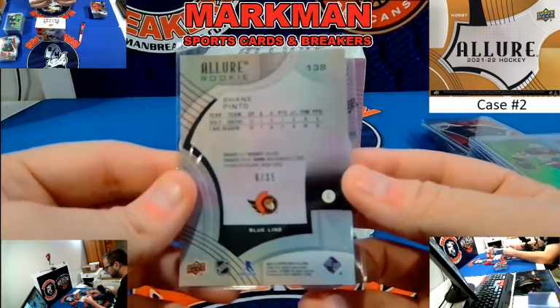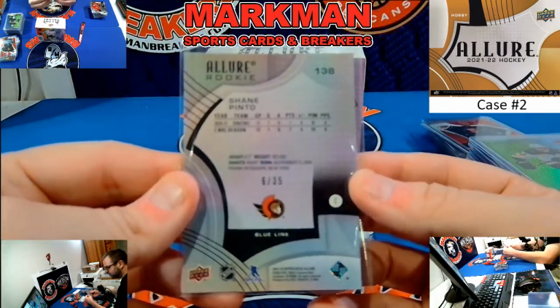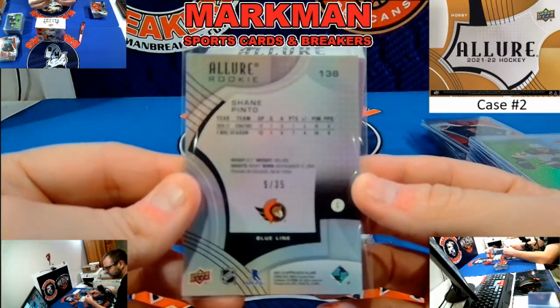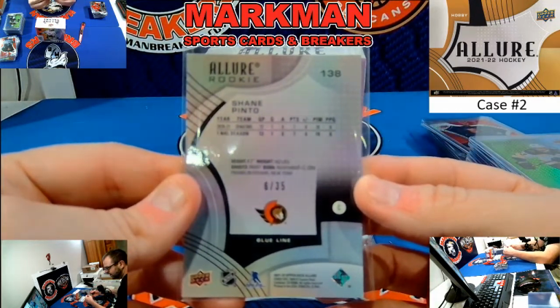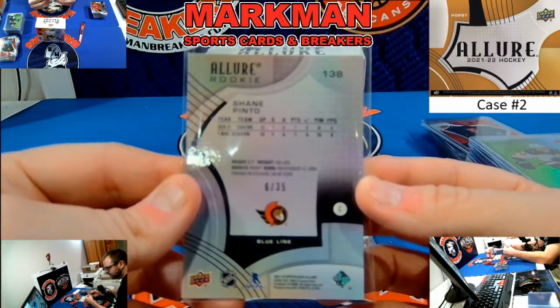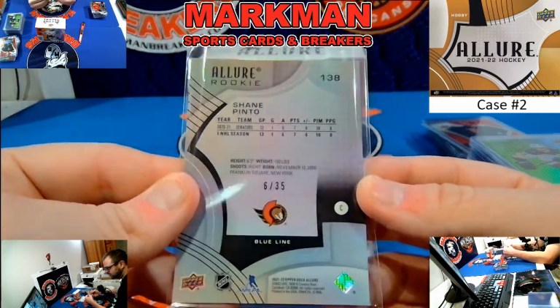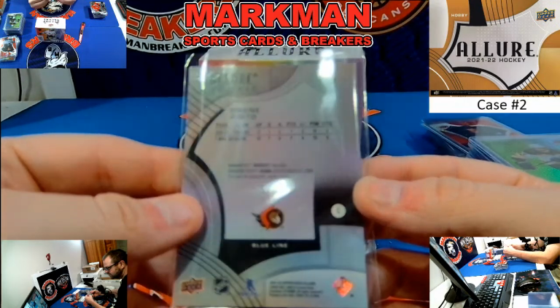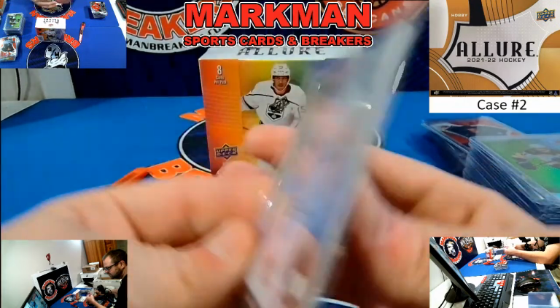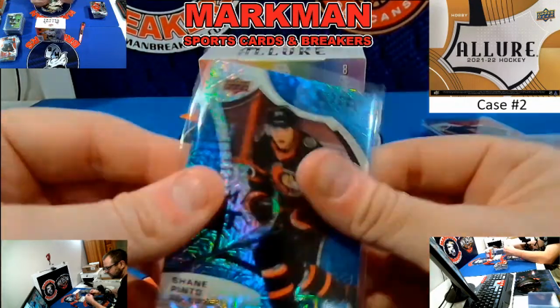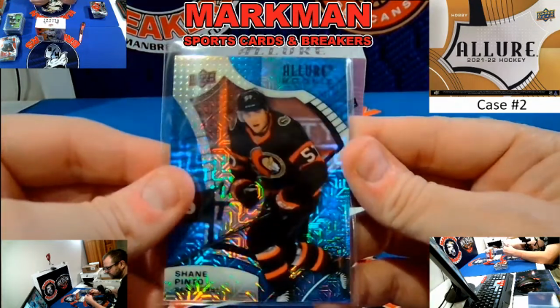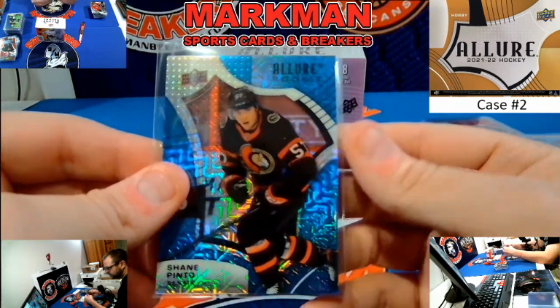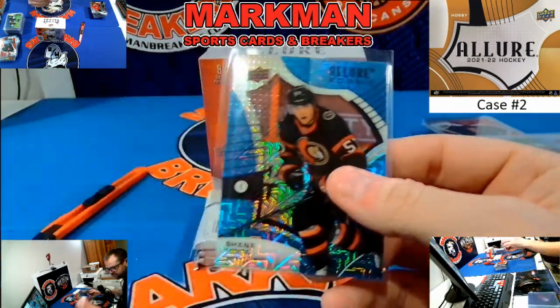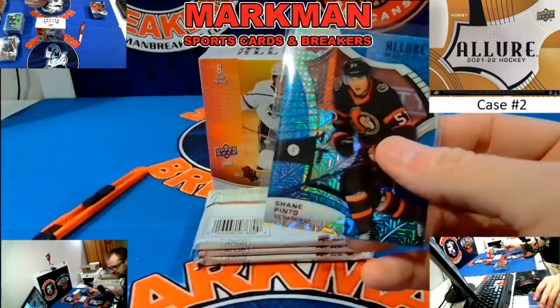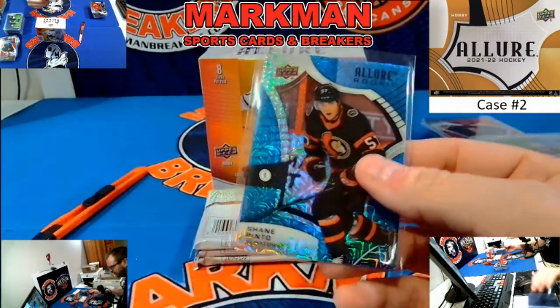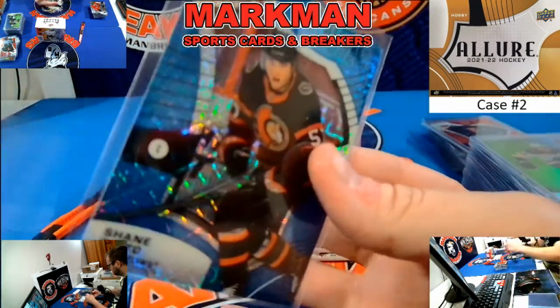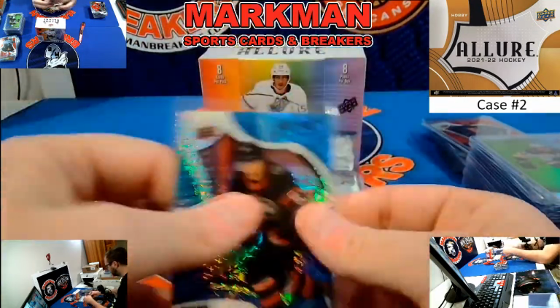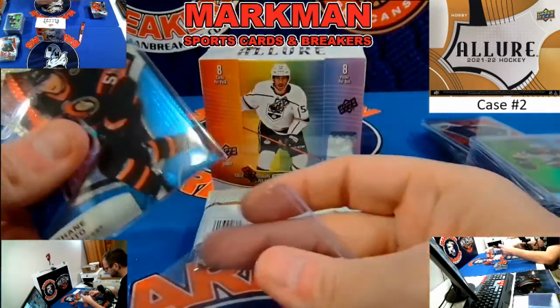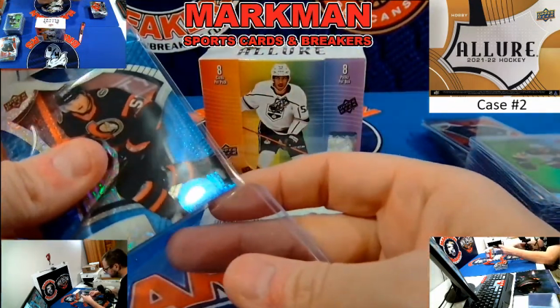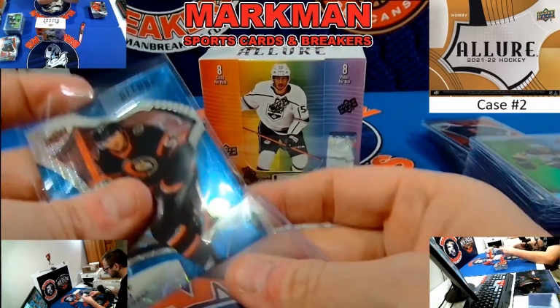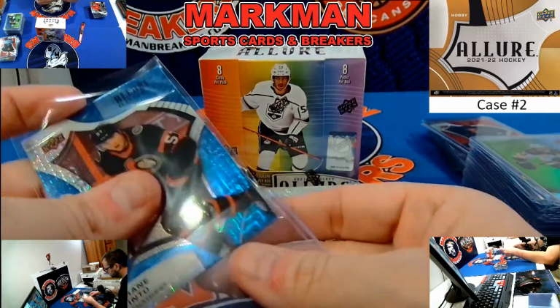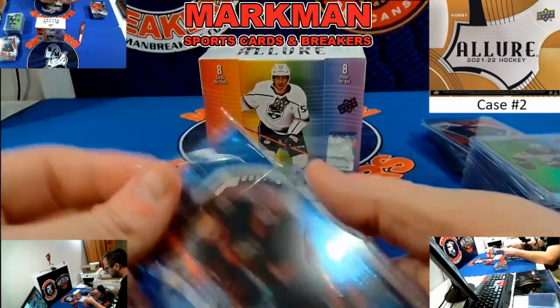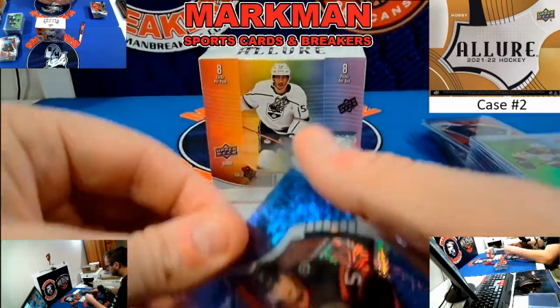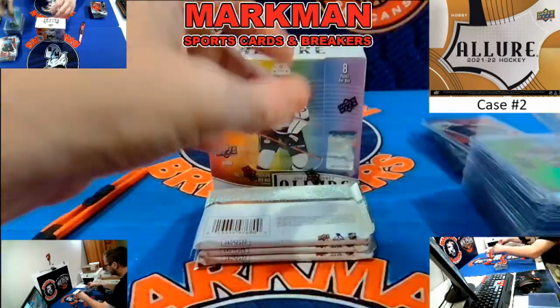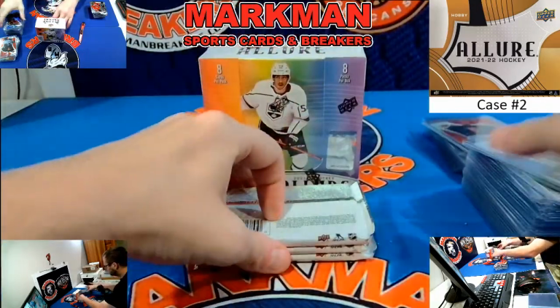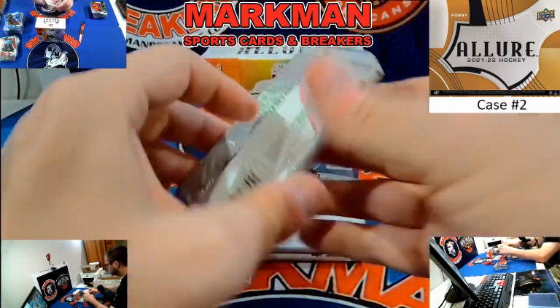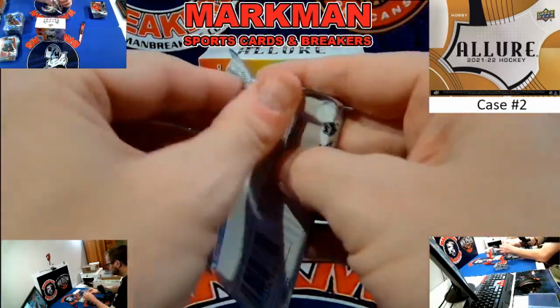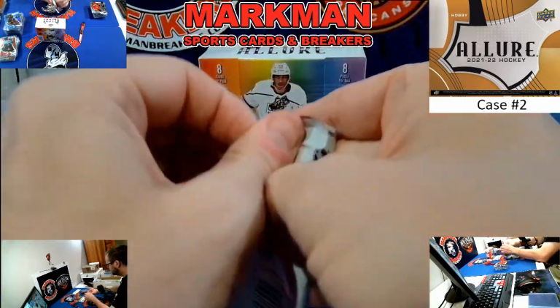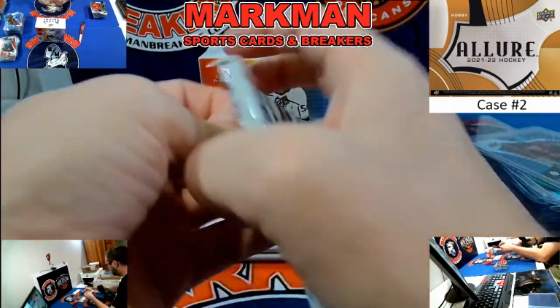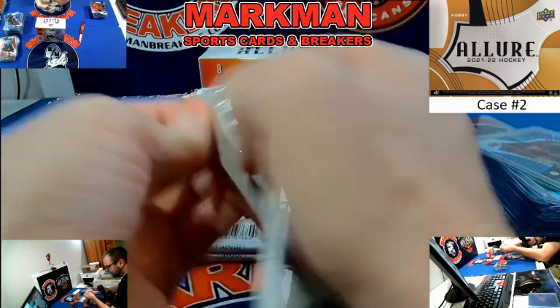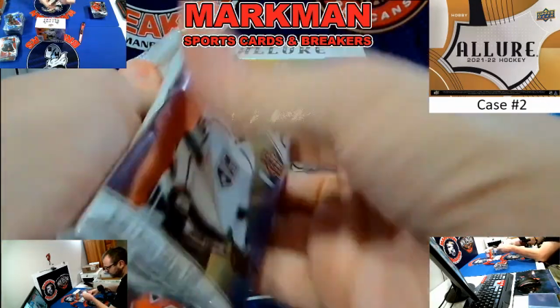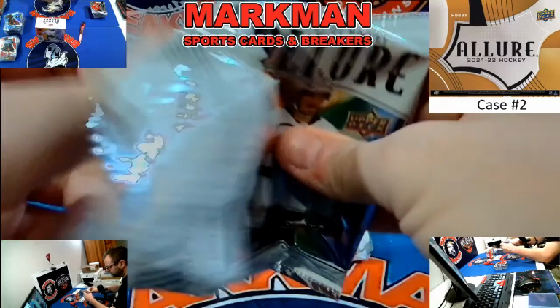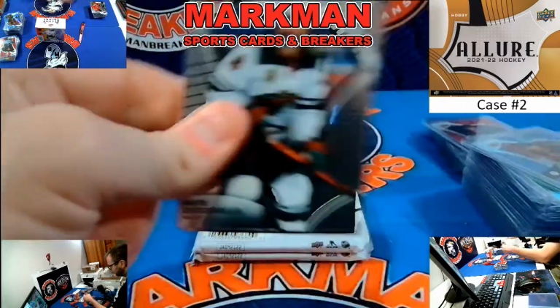We got some love back here. JT Miller Black Rainbow. Shane Pinto, Joe Valino, Shane Pinto Blue Line — you probably saw that when I opened the pack. Ottawa Senators, 6 of 35, rookie — Shane Pinto. That goes to recap.